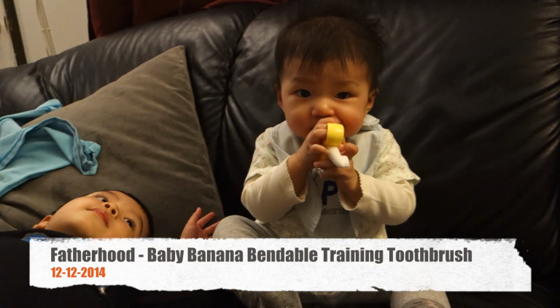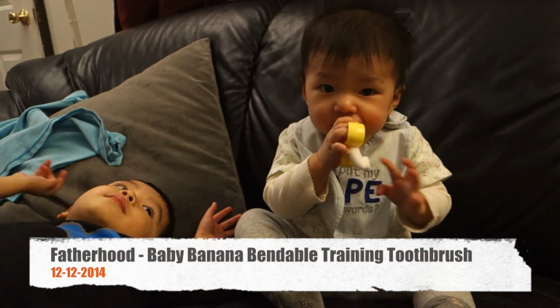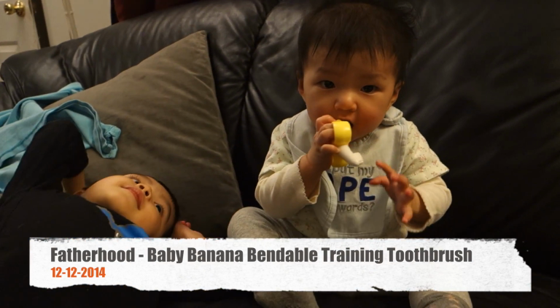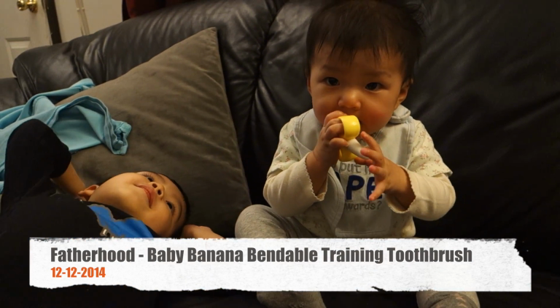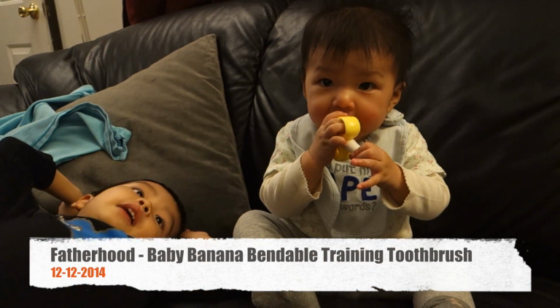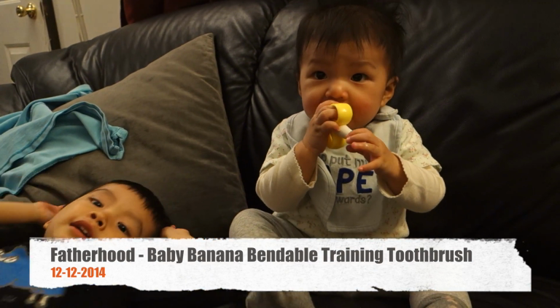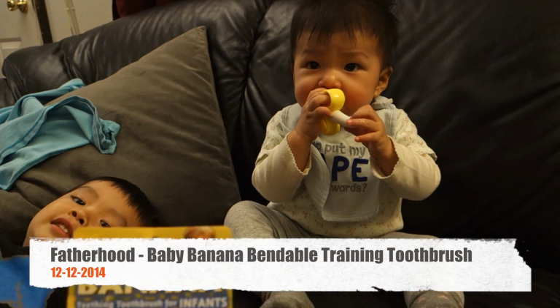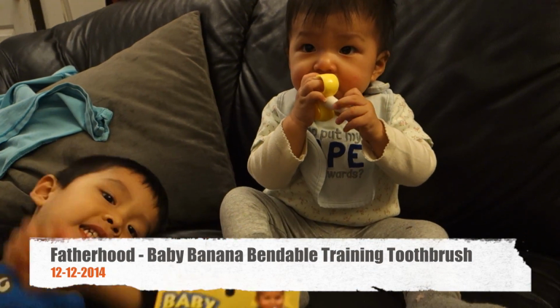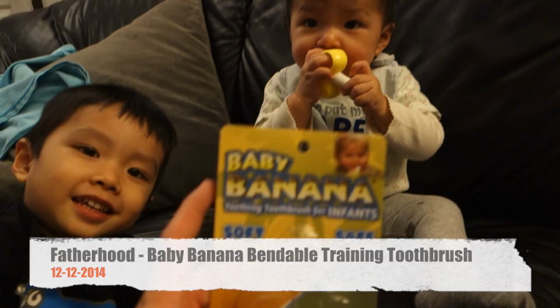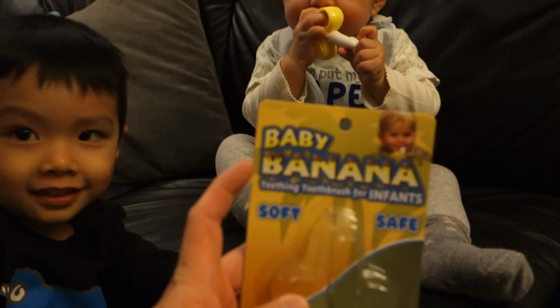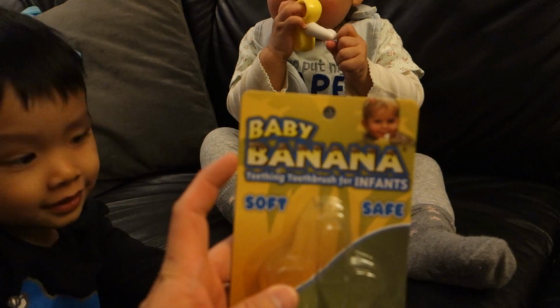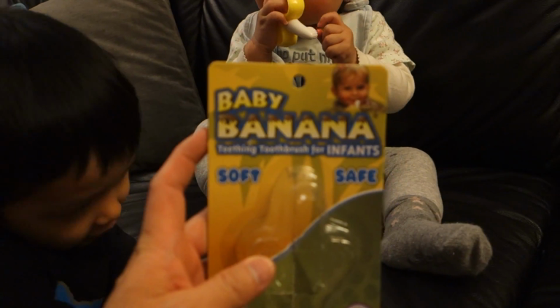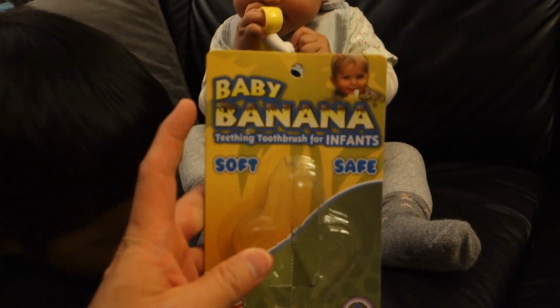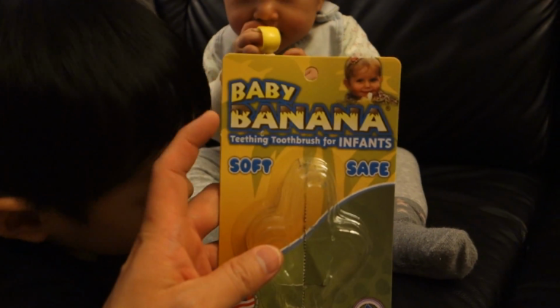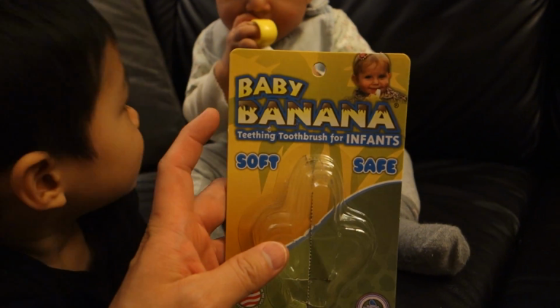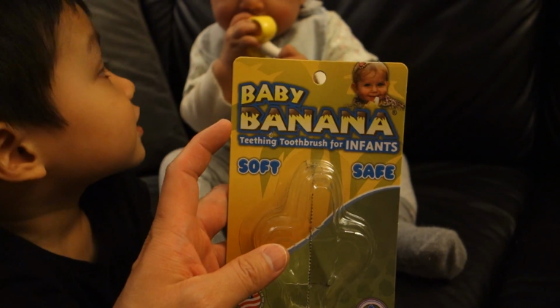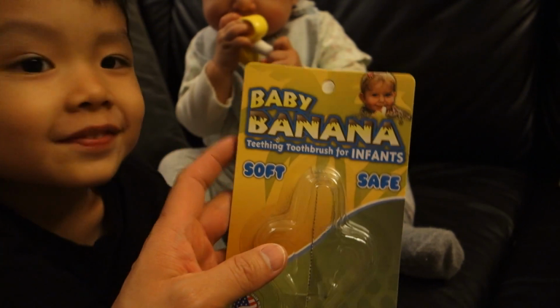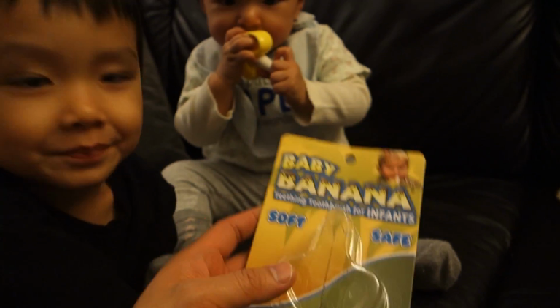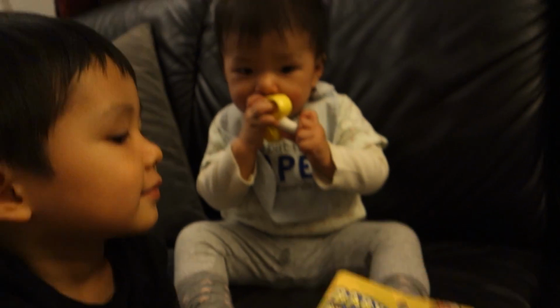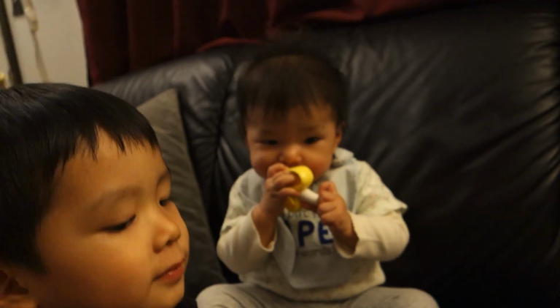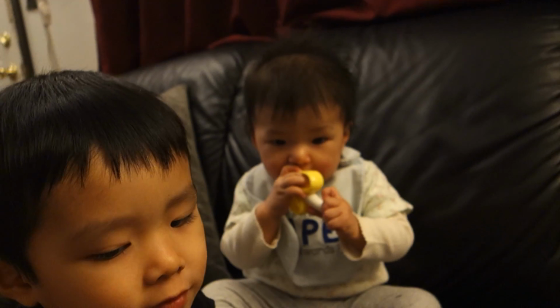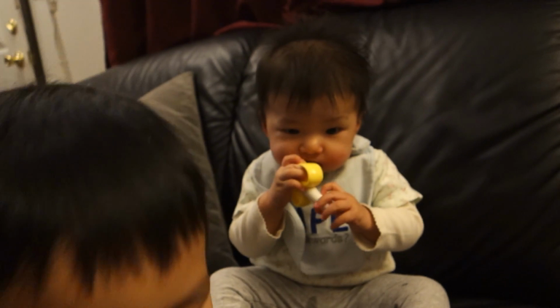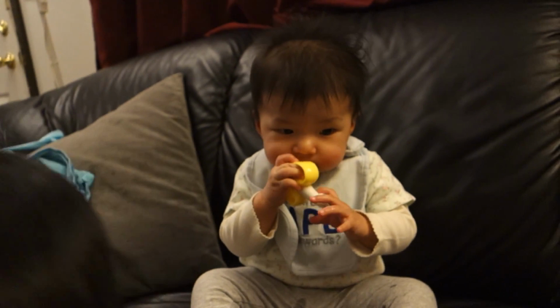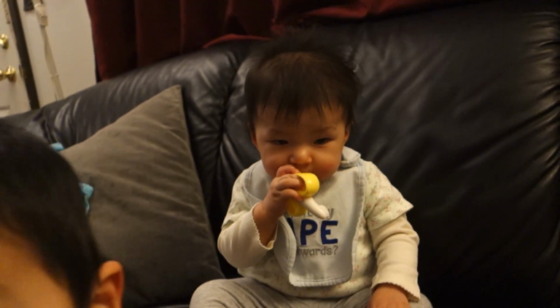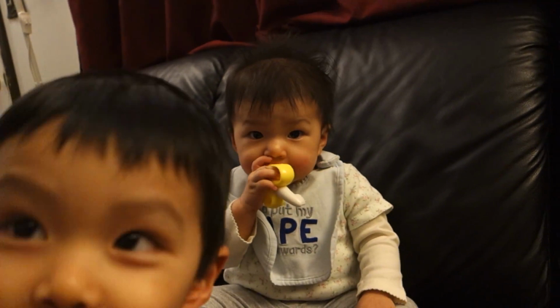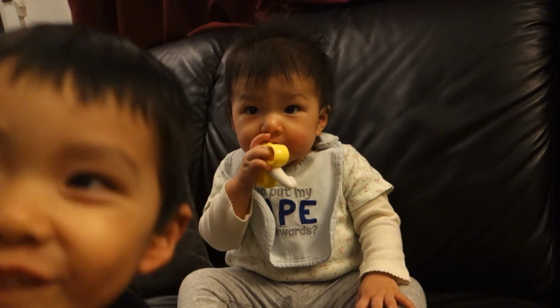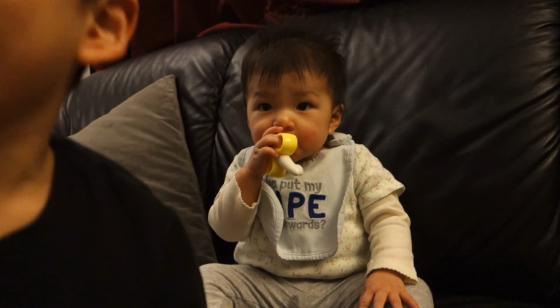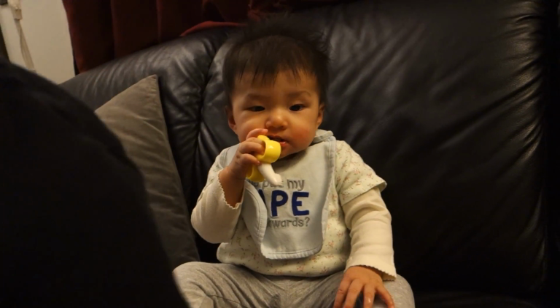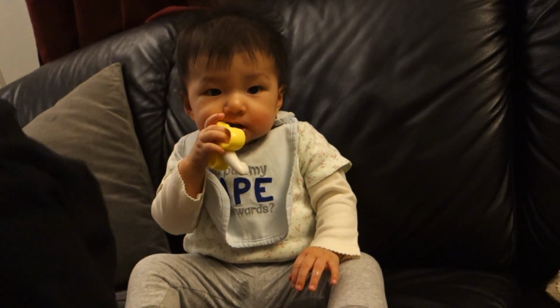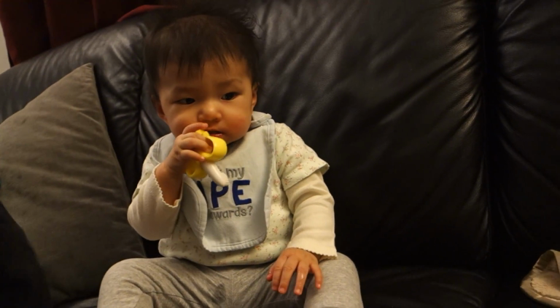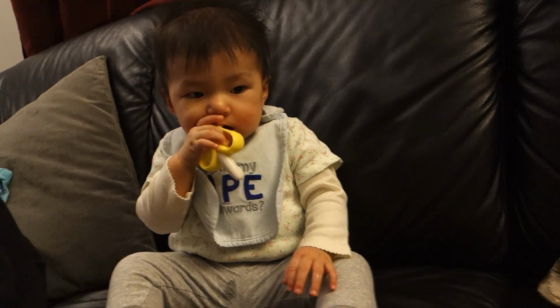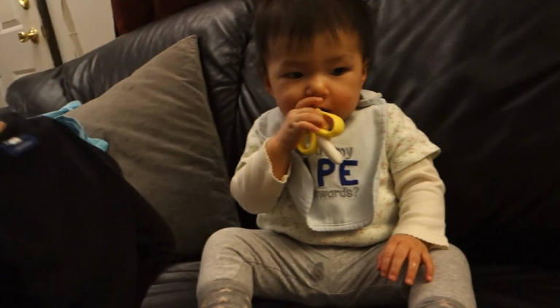It's December 12, 2014, and recently we've been brushing Catherine's teeth using this baby banana. It's a teething toothbrush for infants and she loves it.